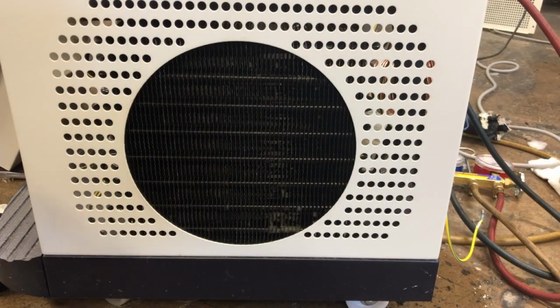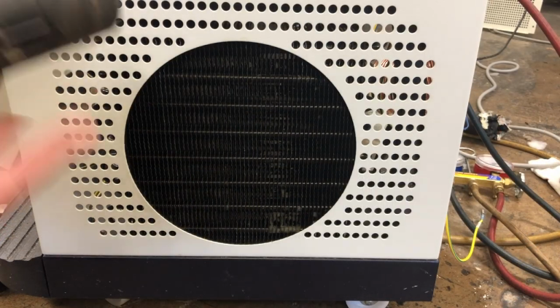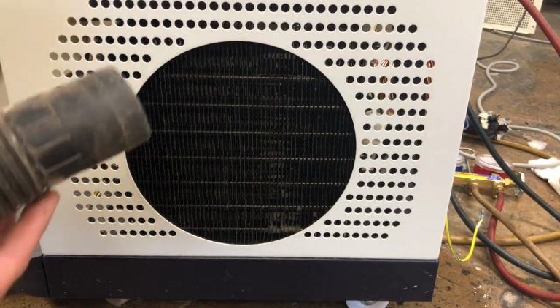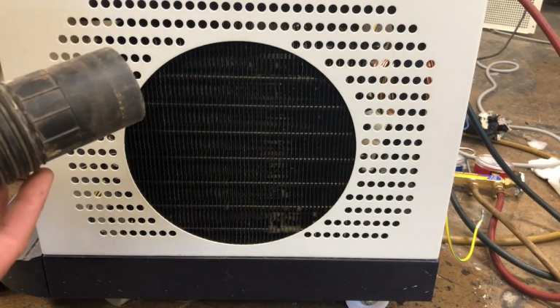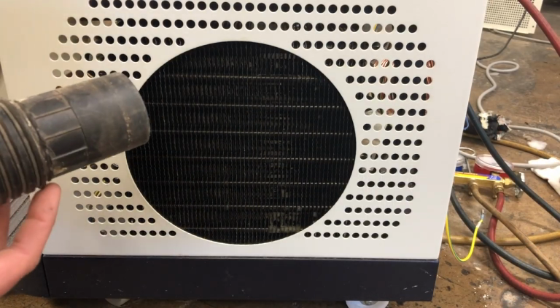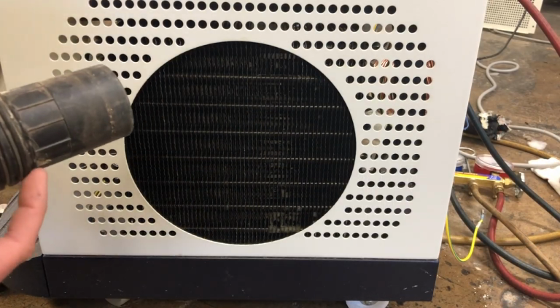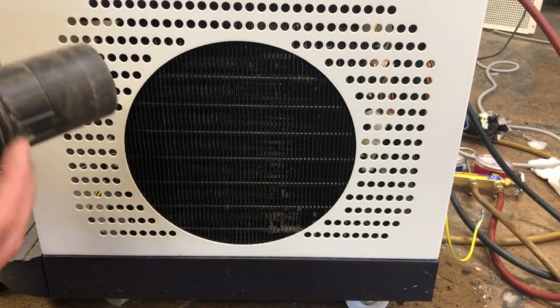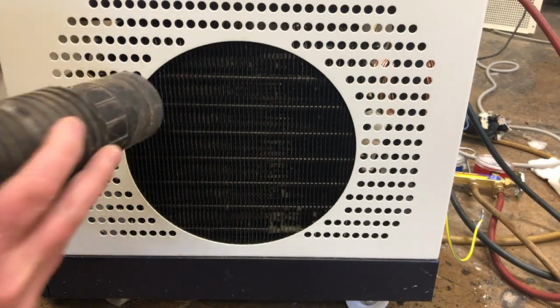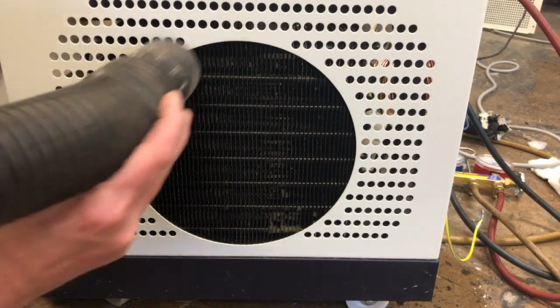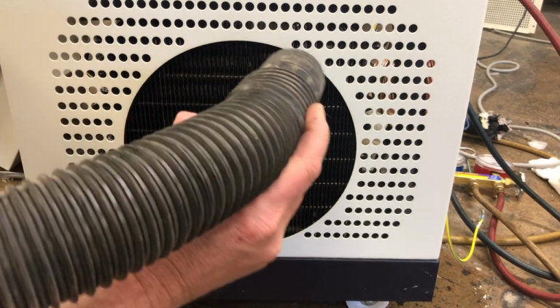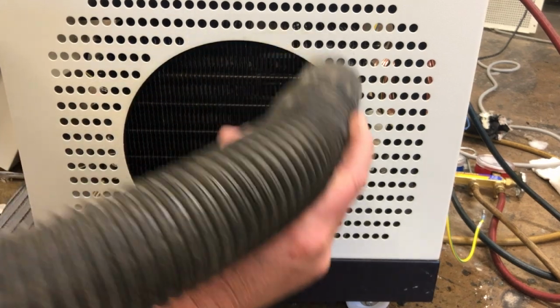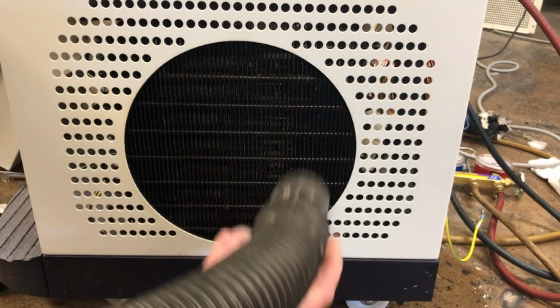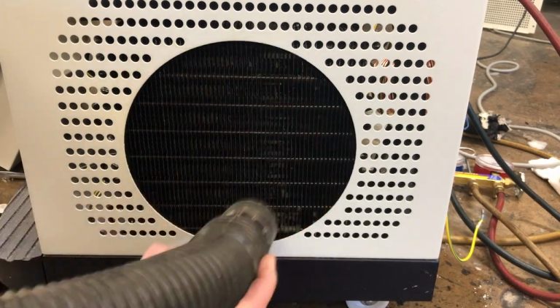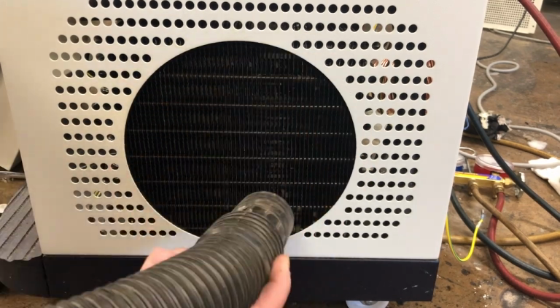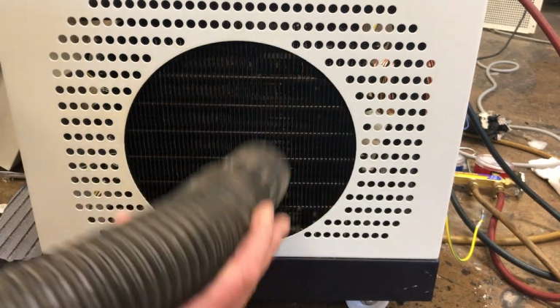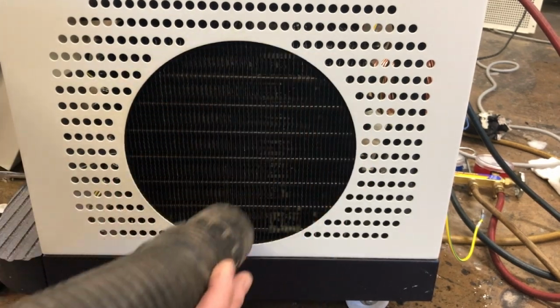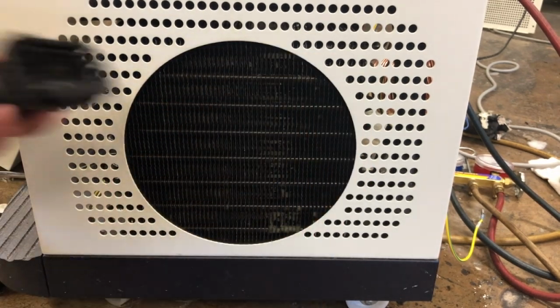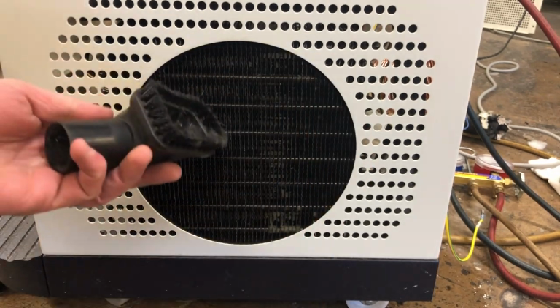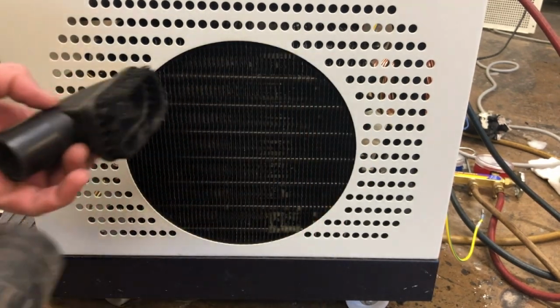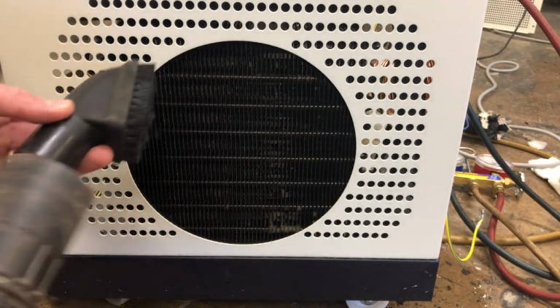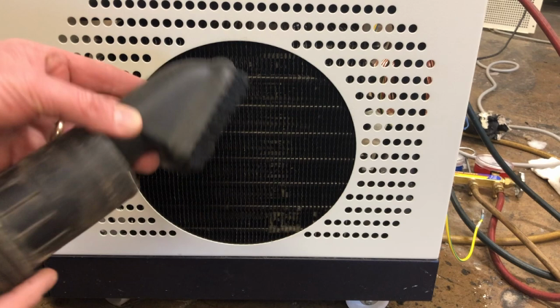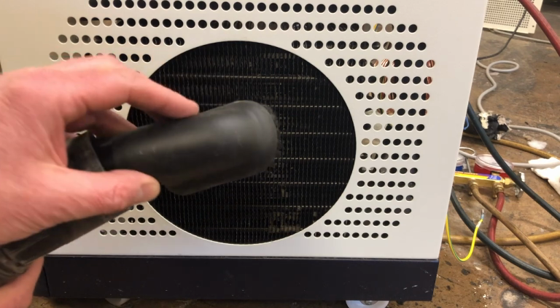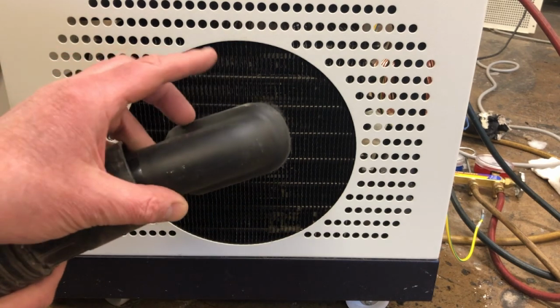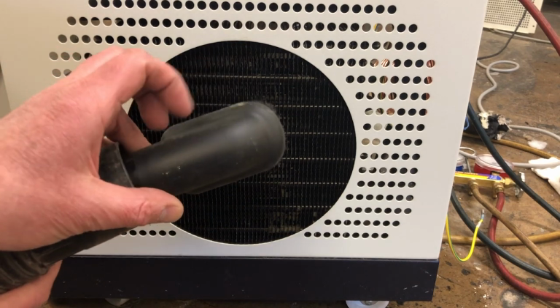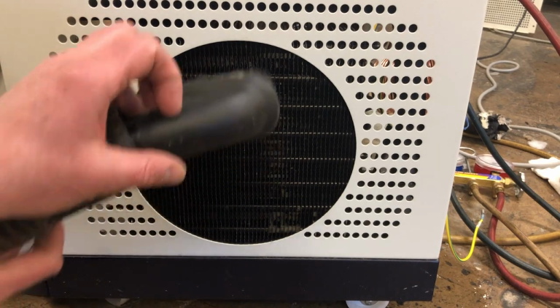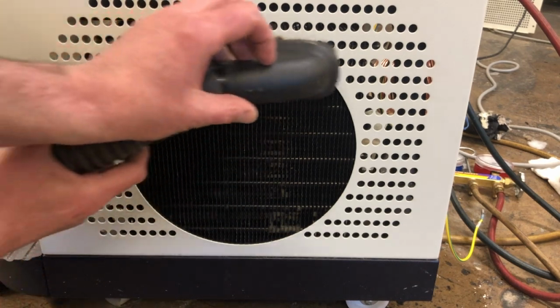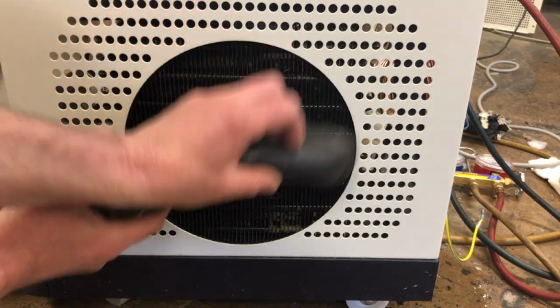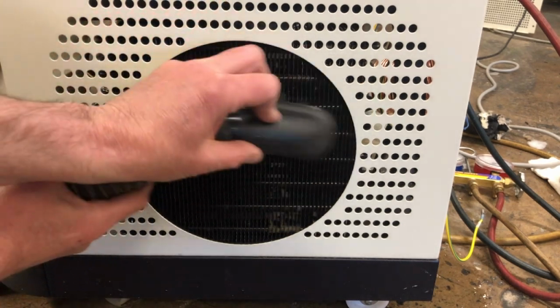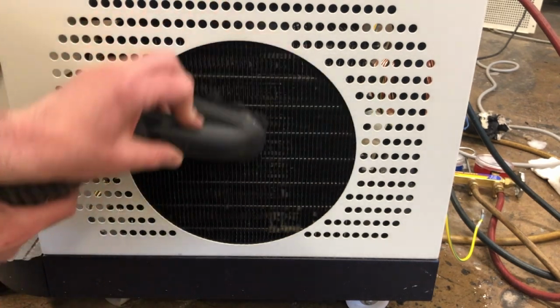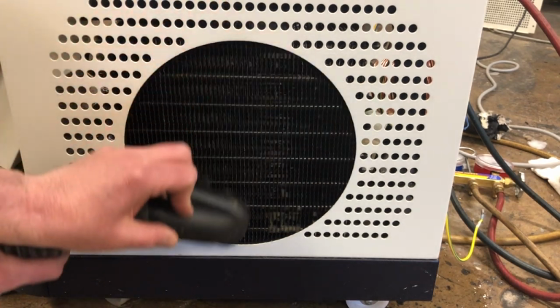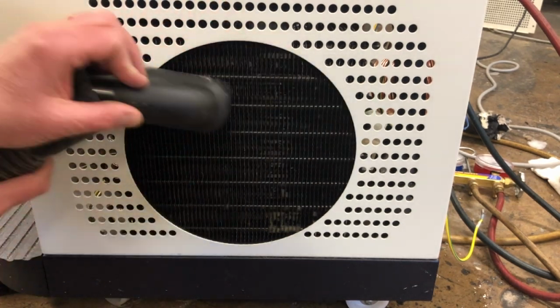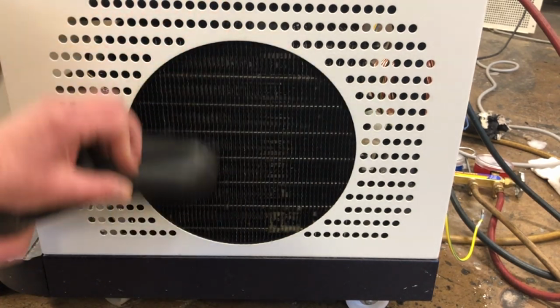A vacuum cleaner is another really good option for cleaning the coils. You would just suck the dust out, and if you have one of these brush attachments you can put that on to help get some of the dust out as well.